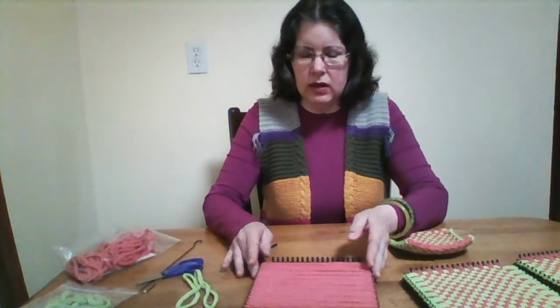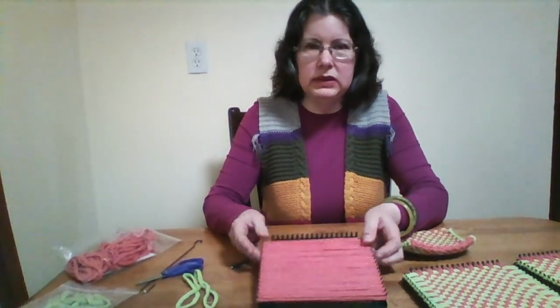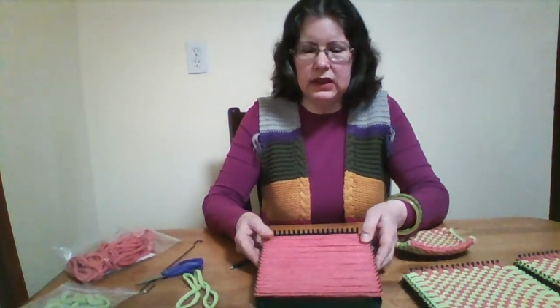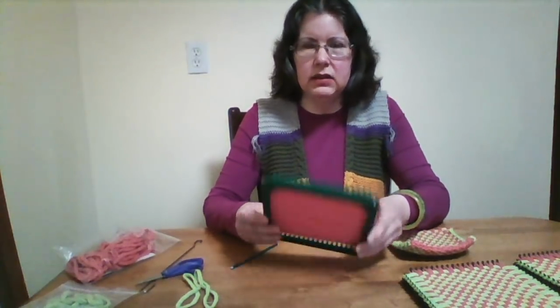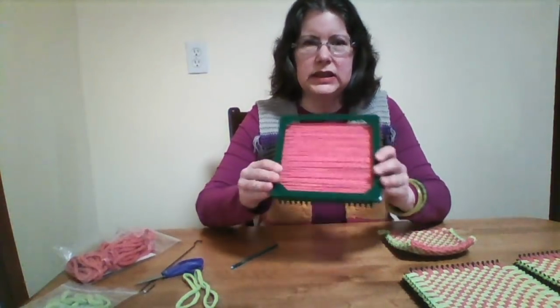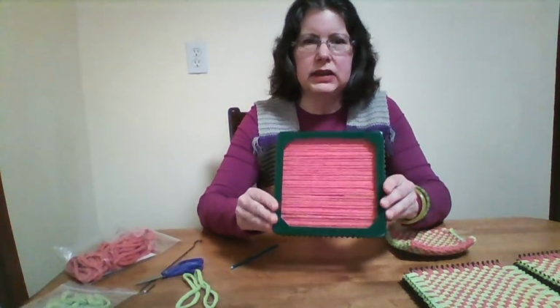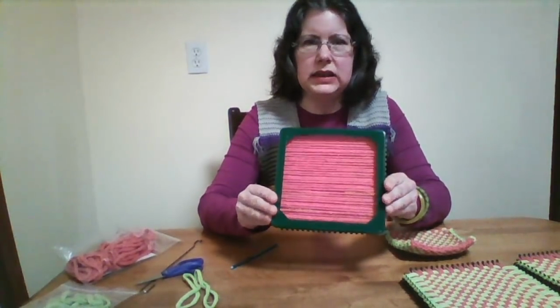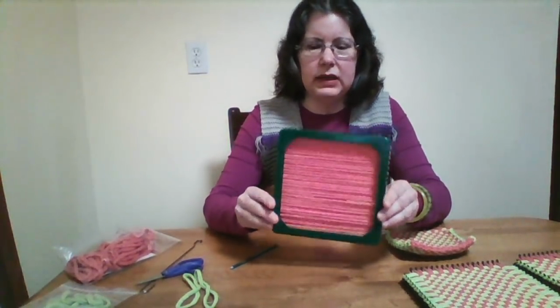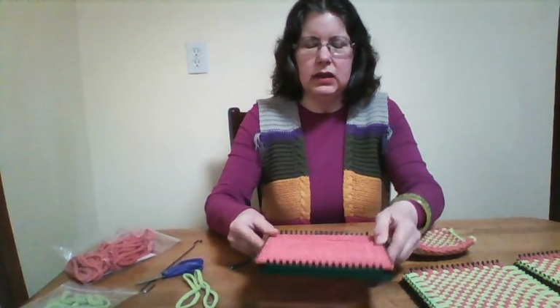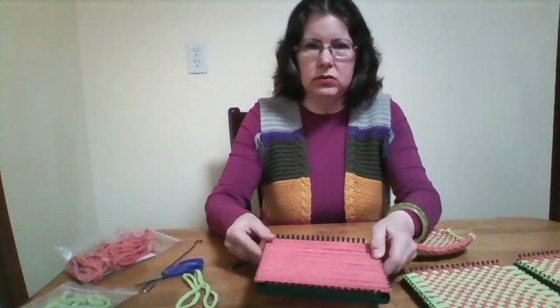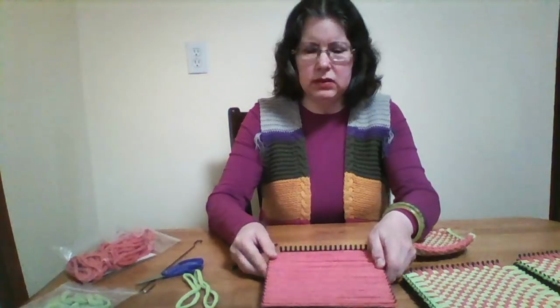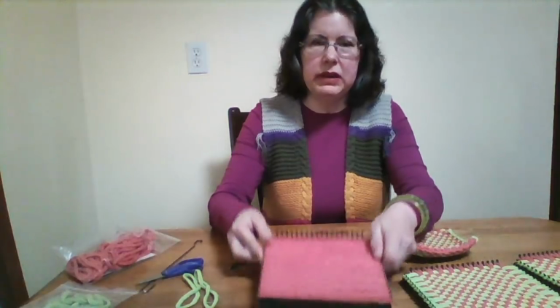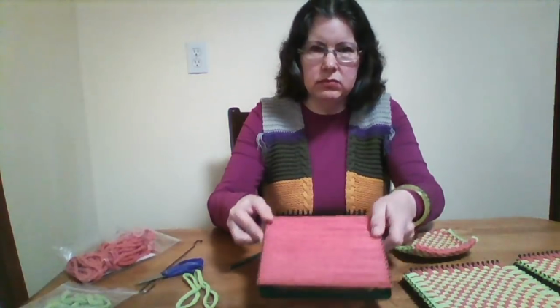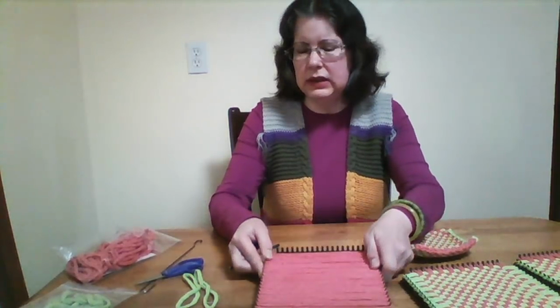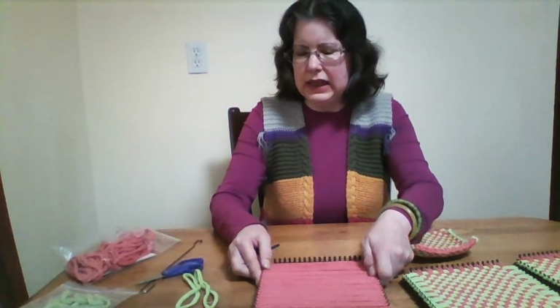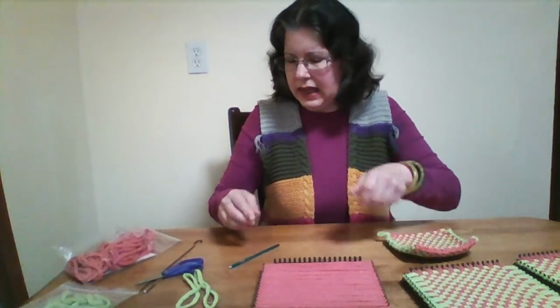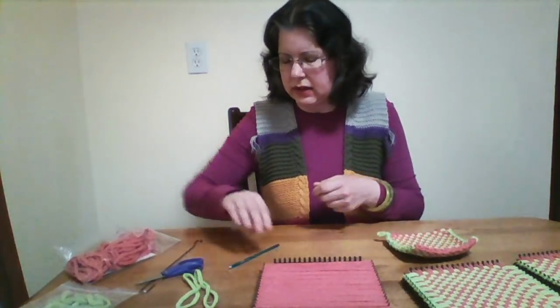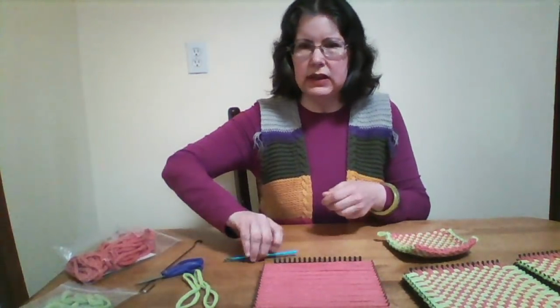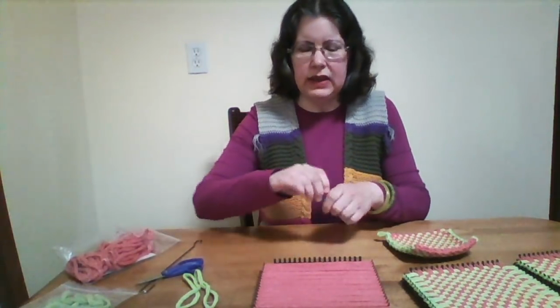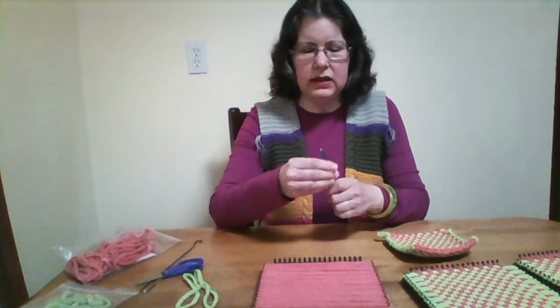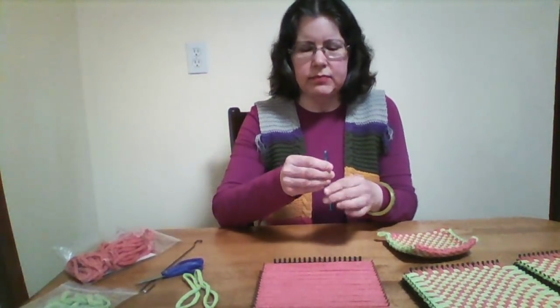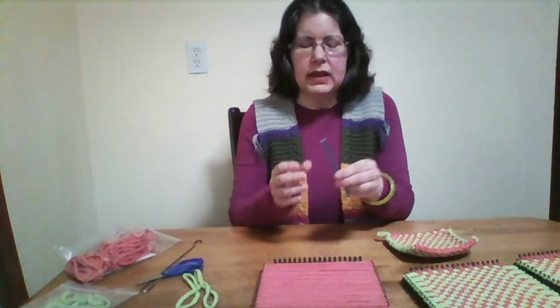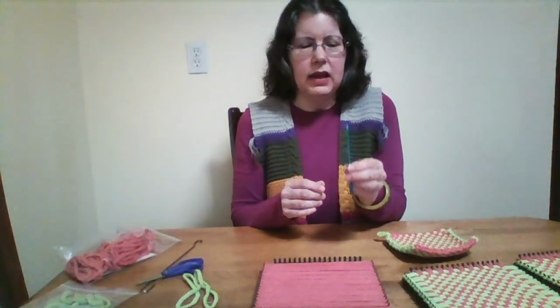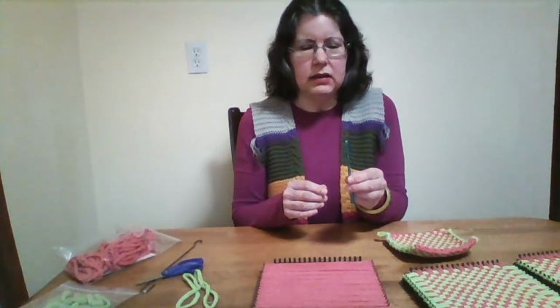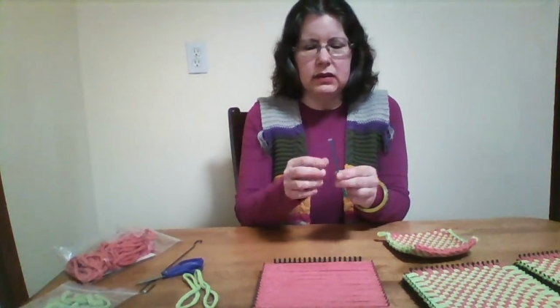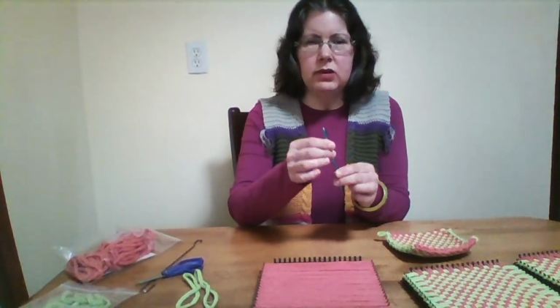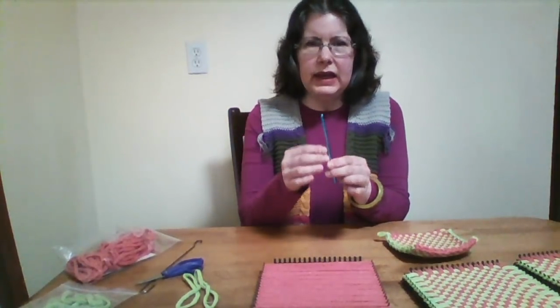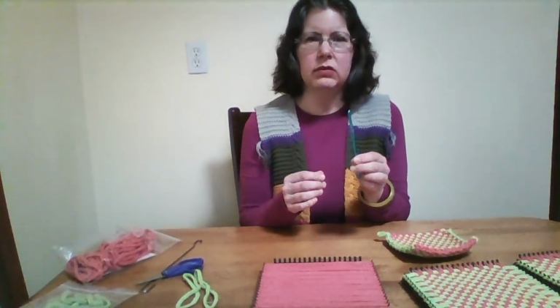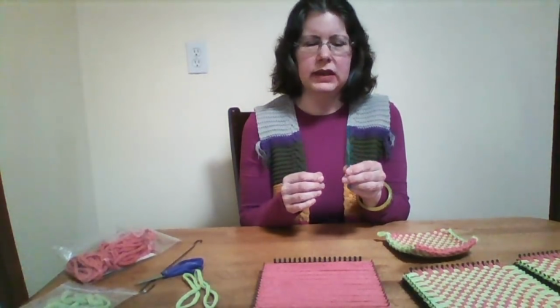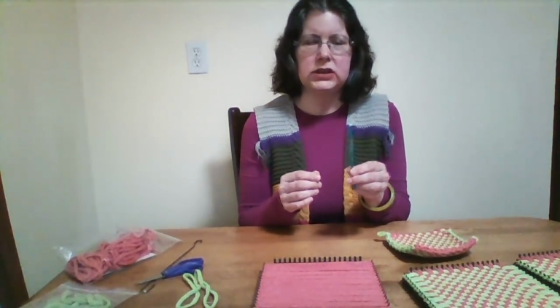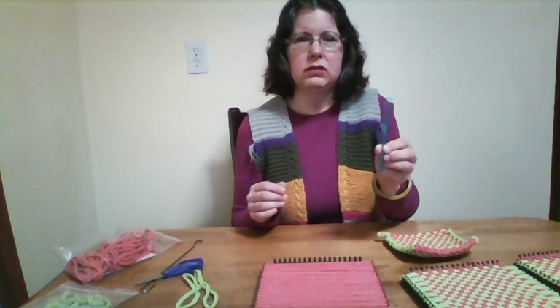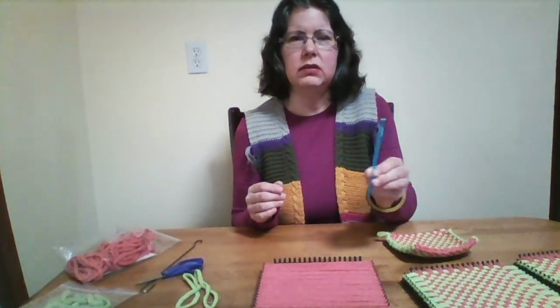You will need a standard 18-peg loom. I have a metal loom, and I also have a number 8, or letter H, crochet hook.